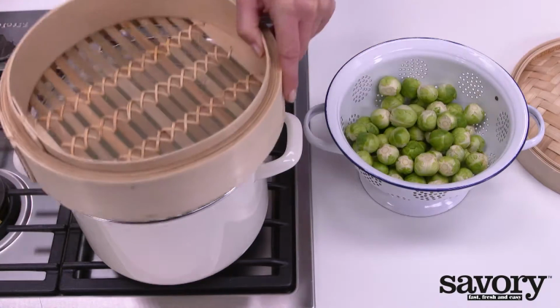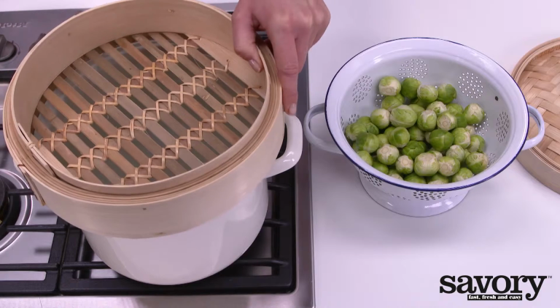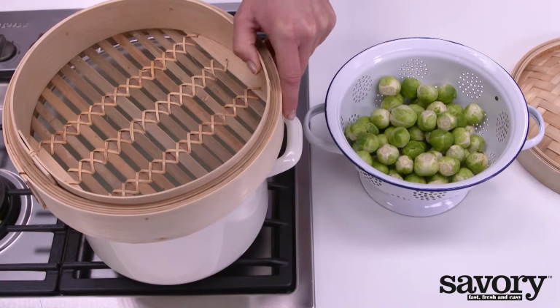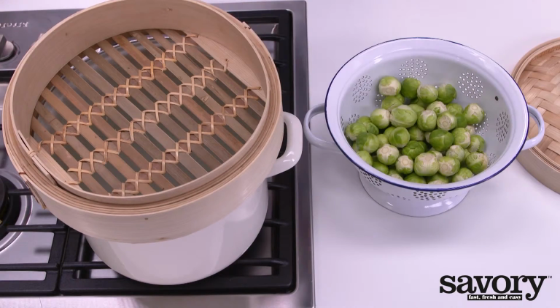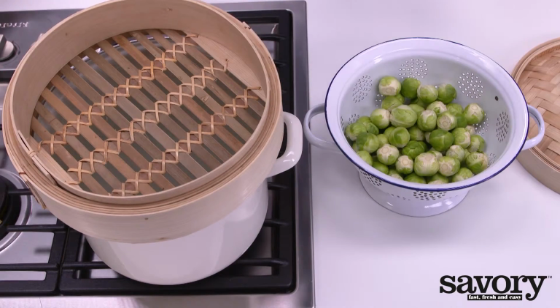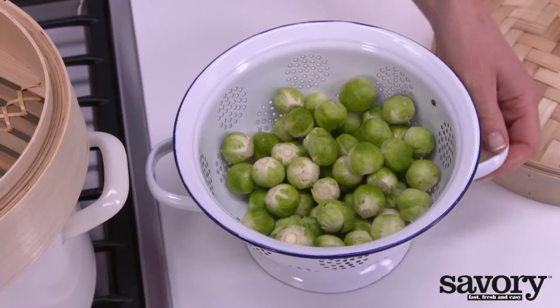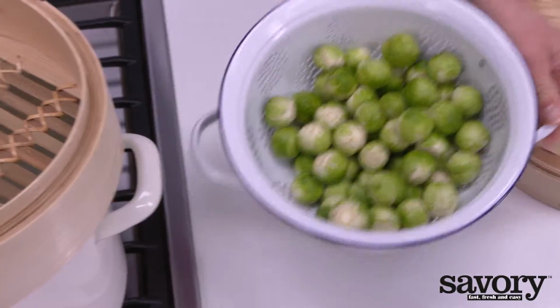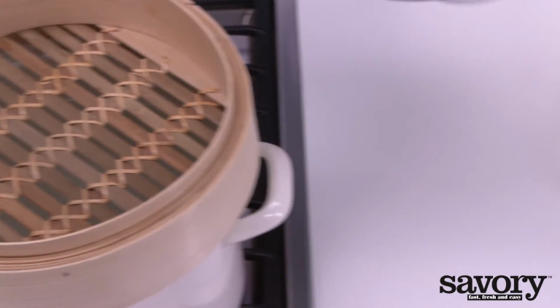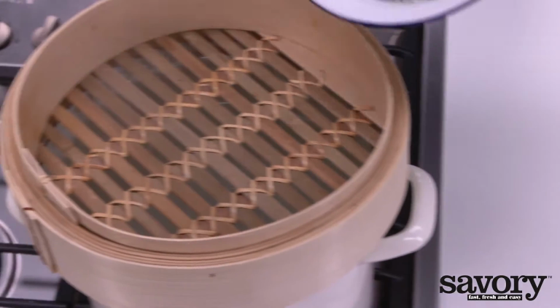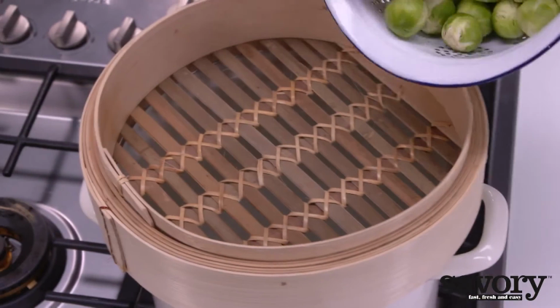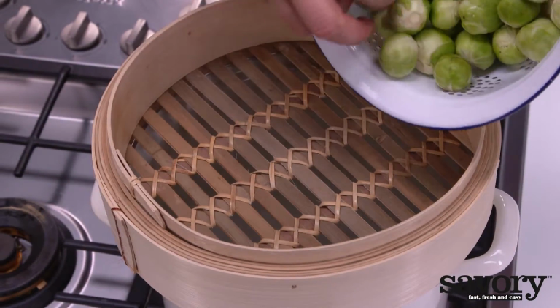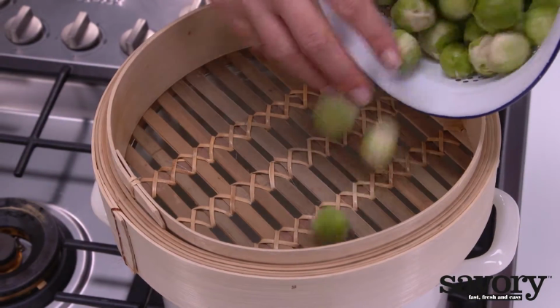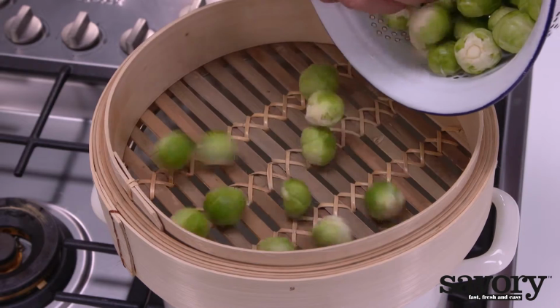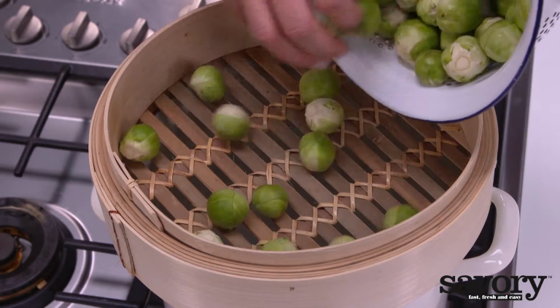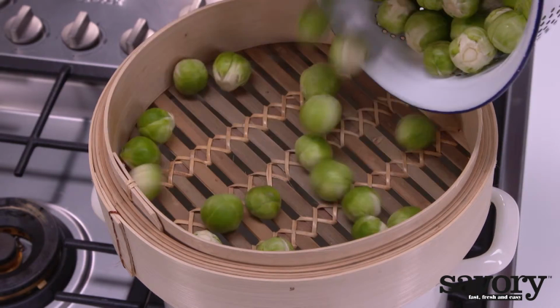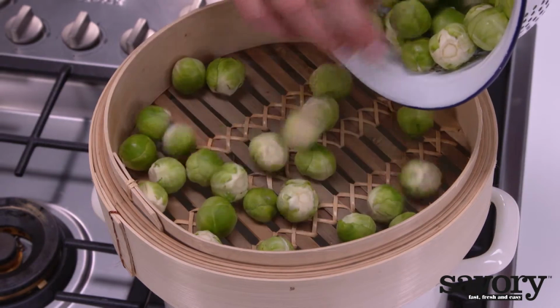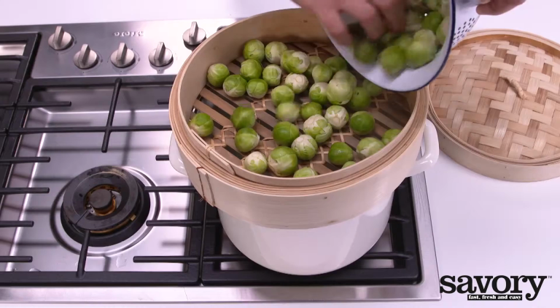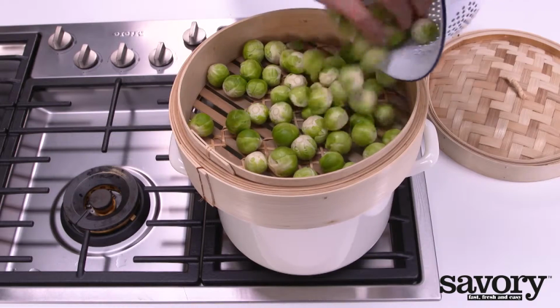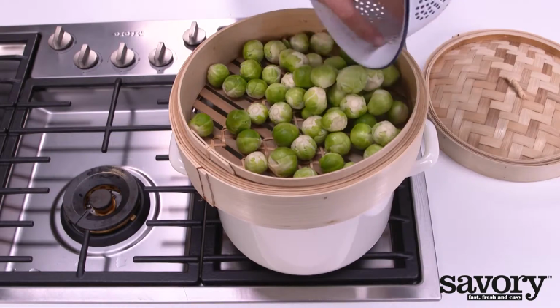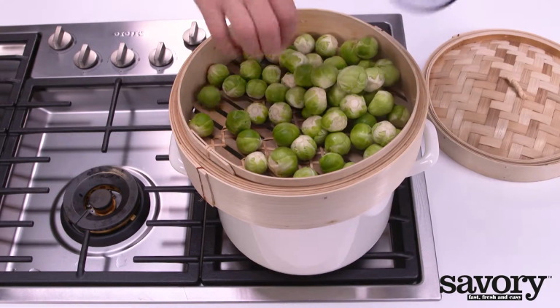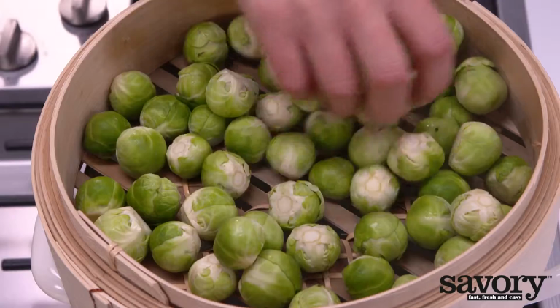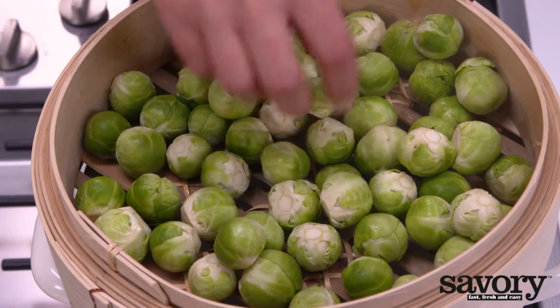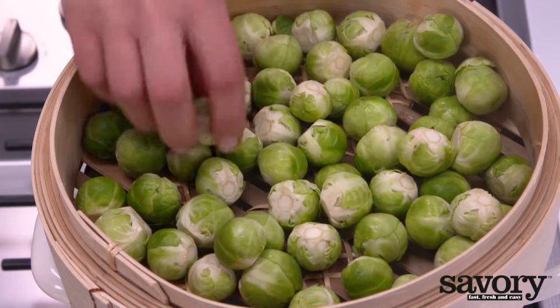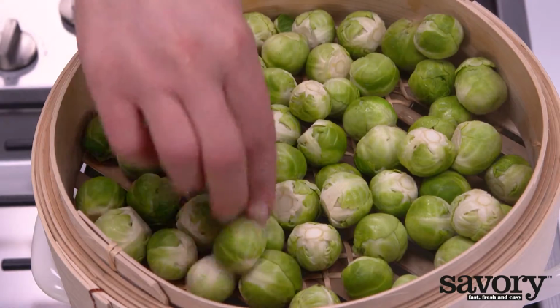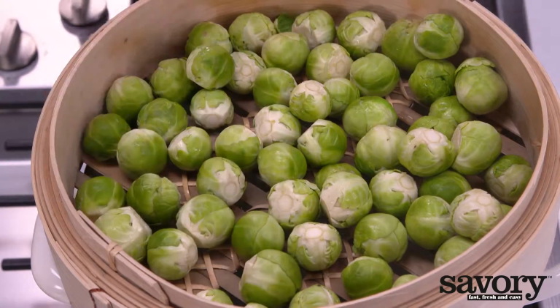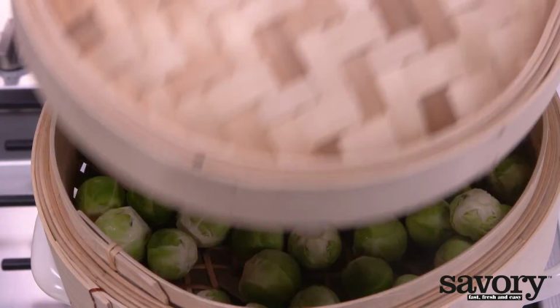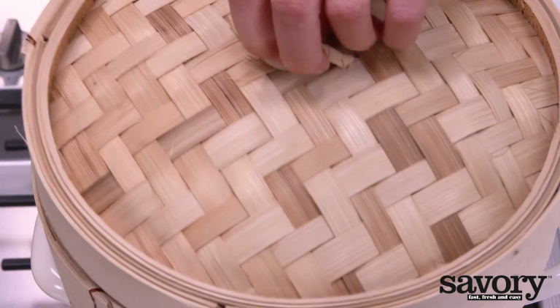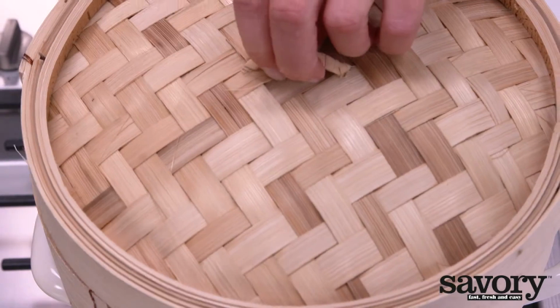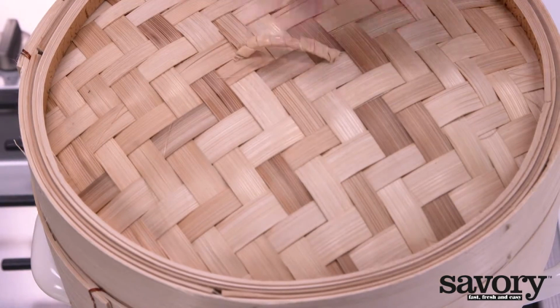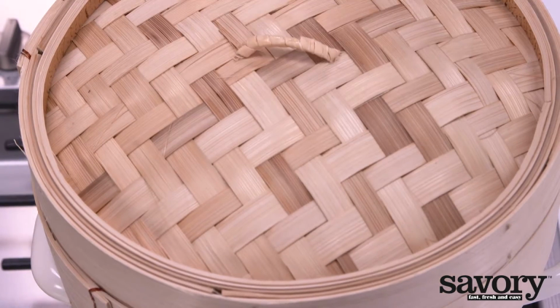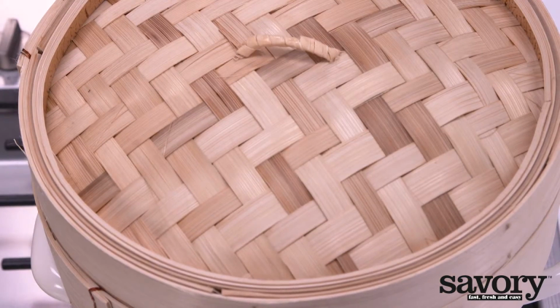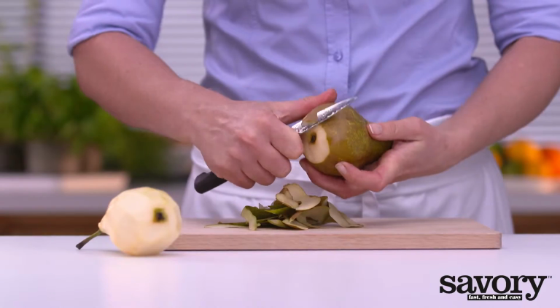Bring just enough water to a boil in a pan so that the steam basket does not touch the water. Add the Brussels sprouts to the steam basket and steam them till they are al dente, about 15 minutes.